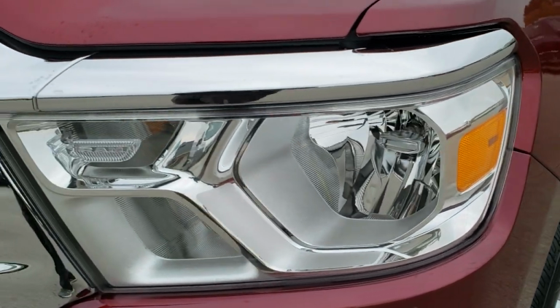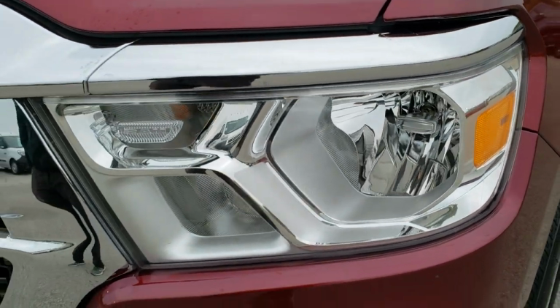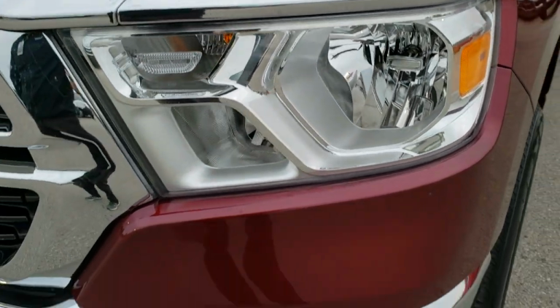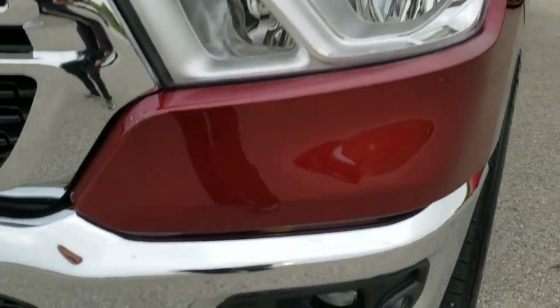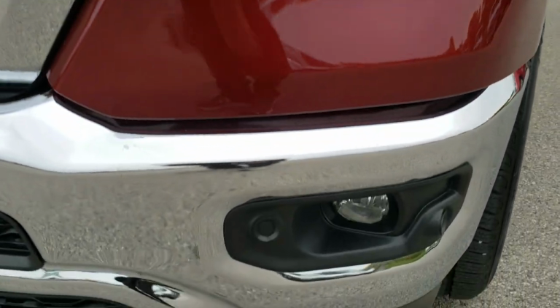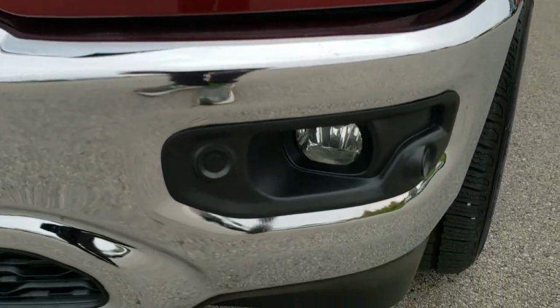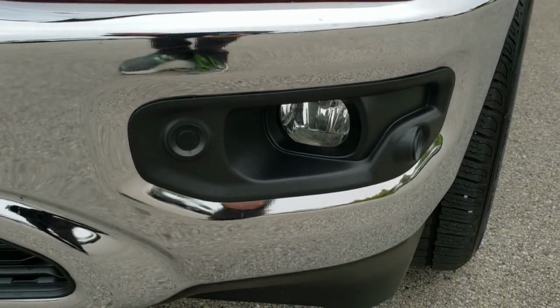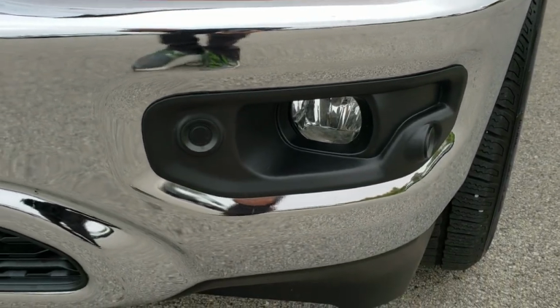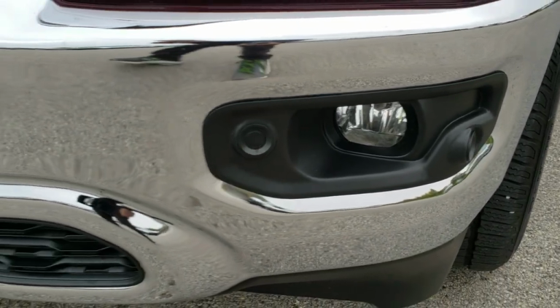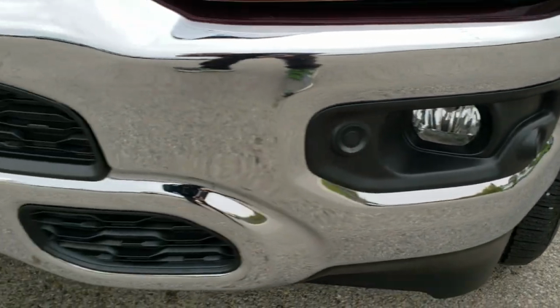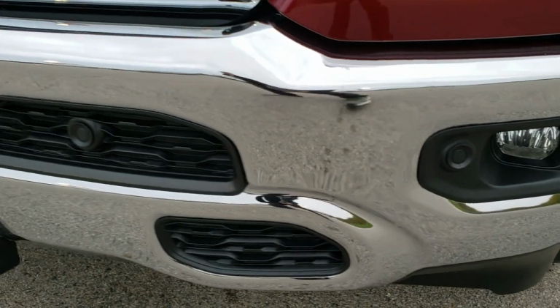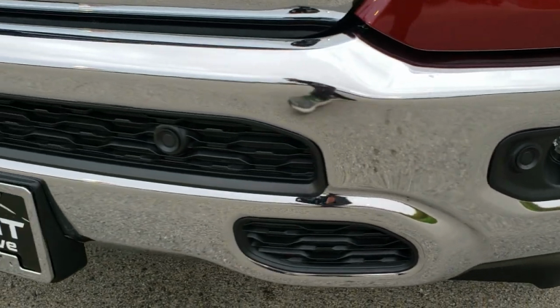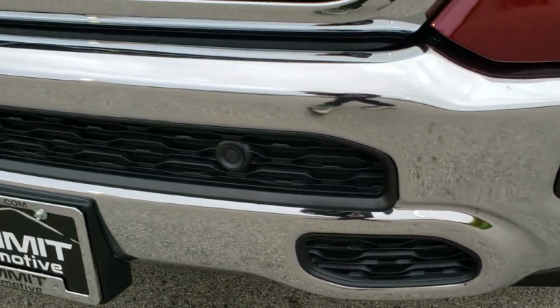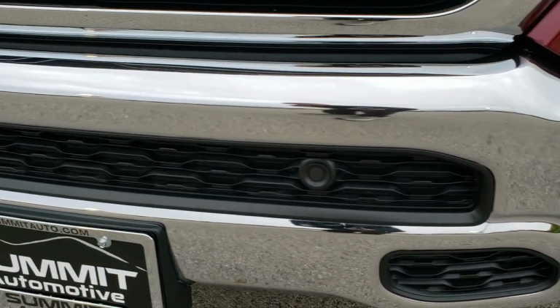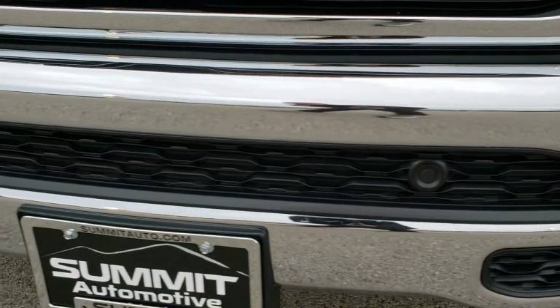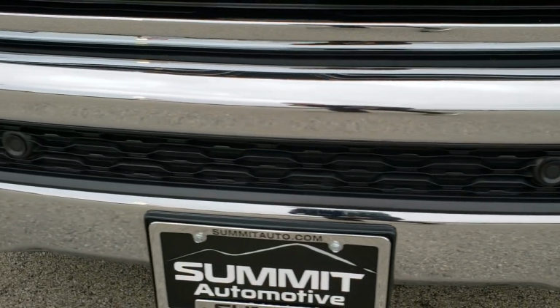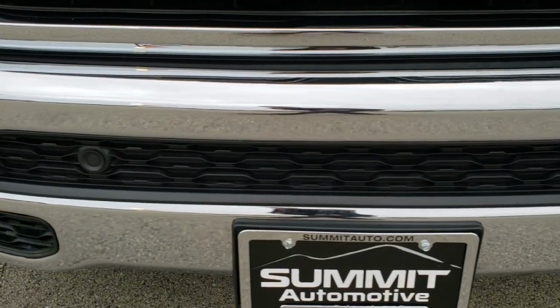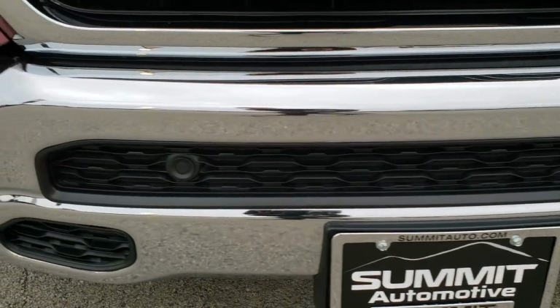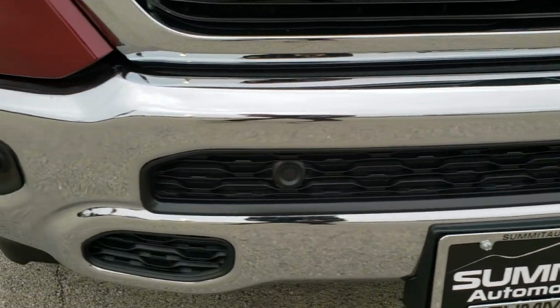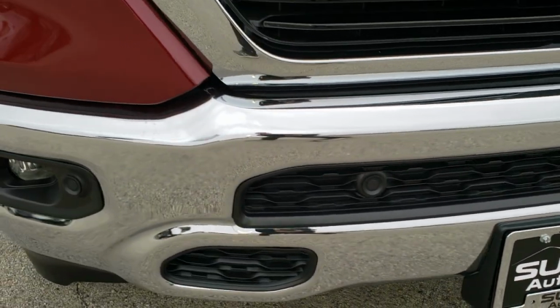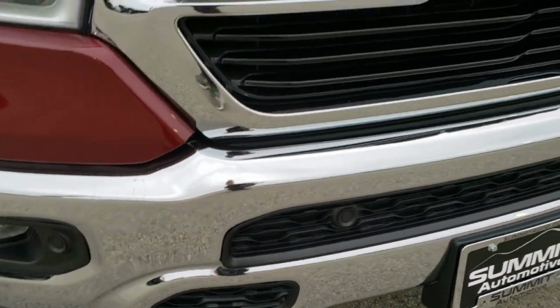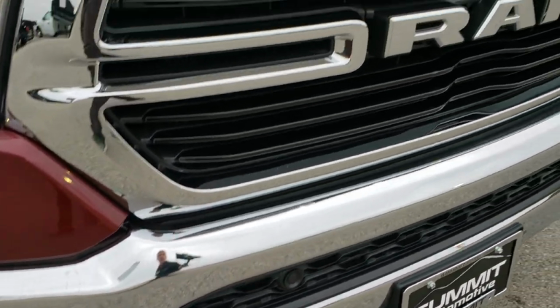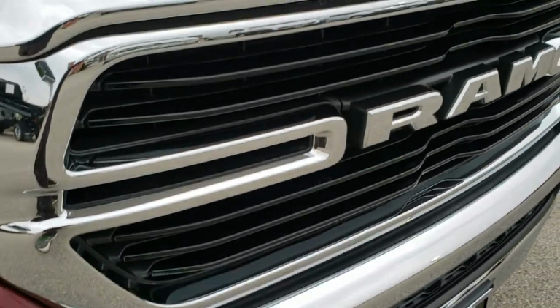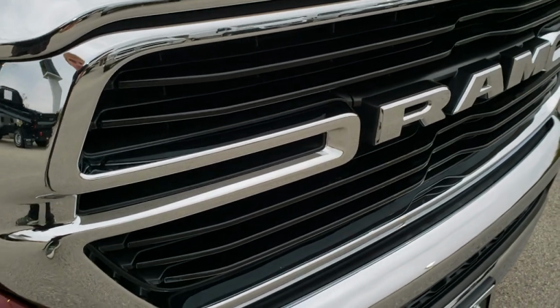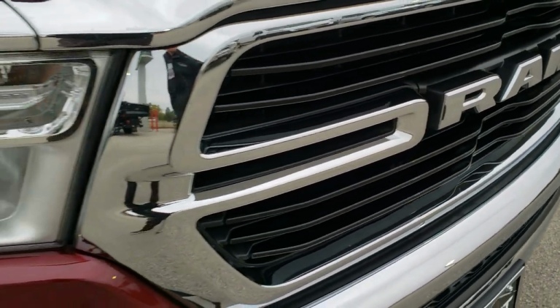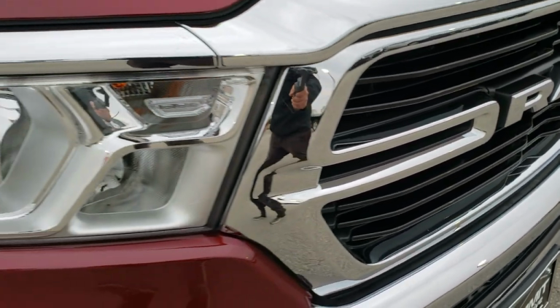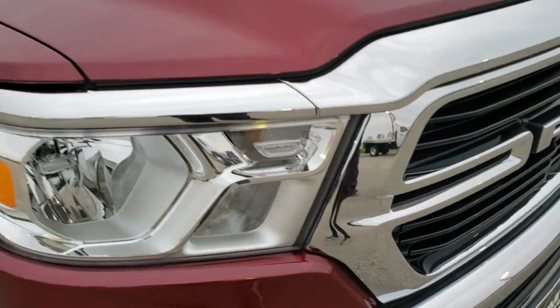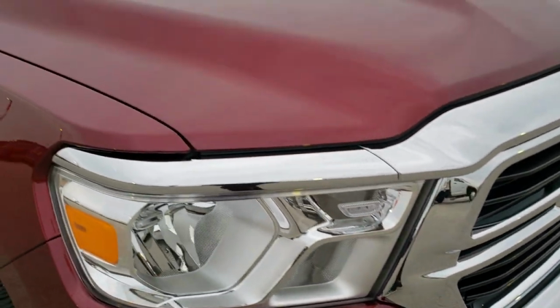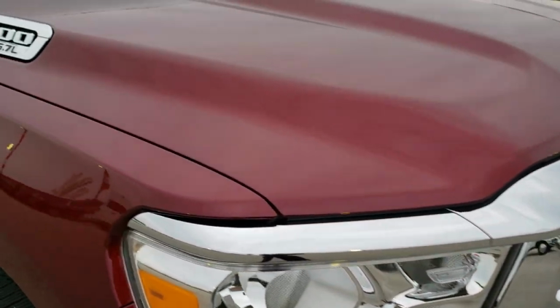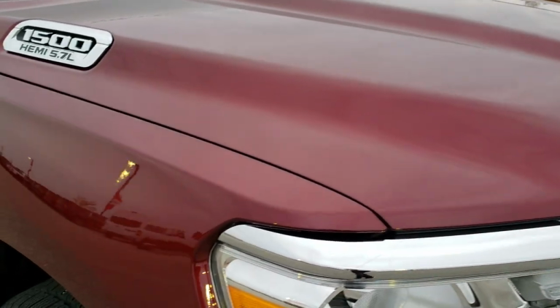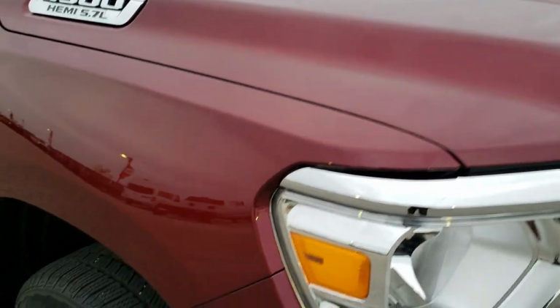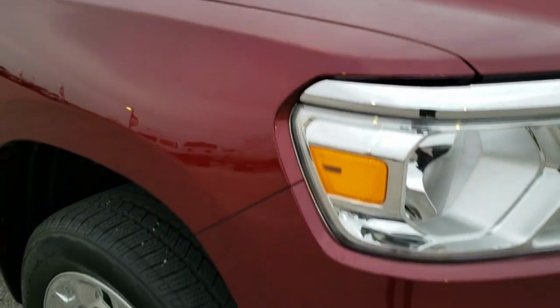Headlight lenses are nice and clear. Factory fog lights, has the front bumper parking sensors. No dents, no dings on that front bumper. Got the Ram stamped logo. Didn't see any dents or dings in the hood.